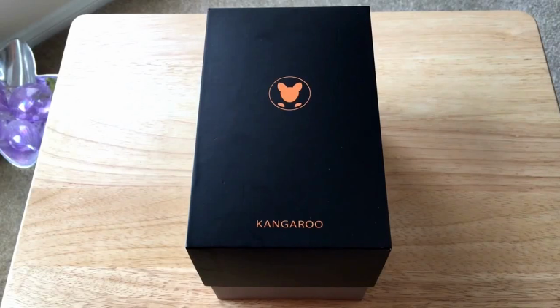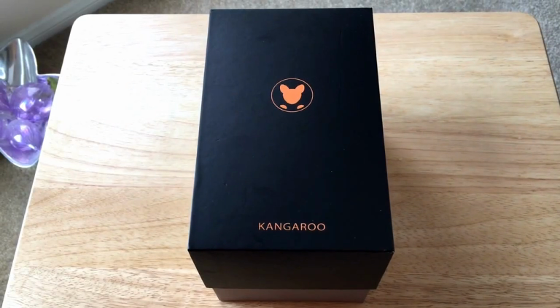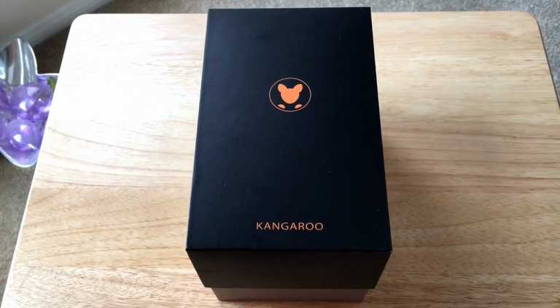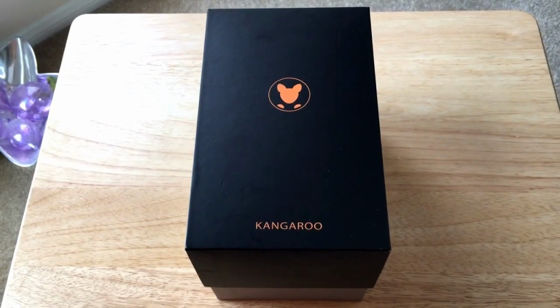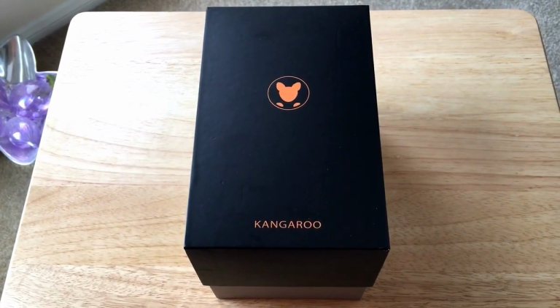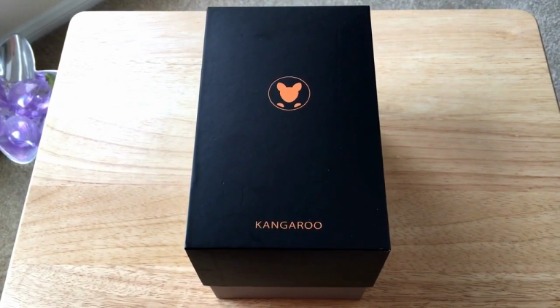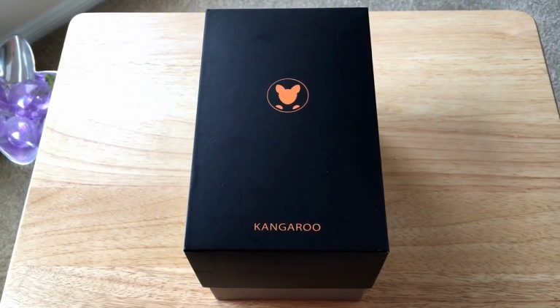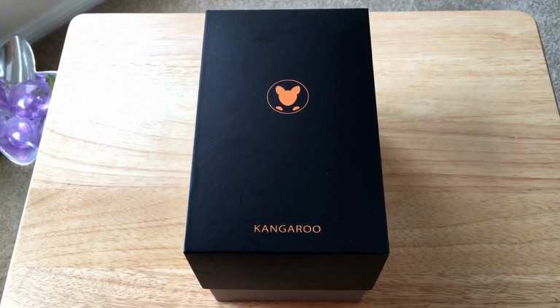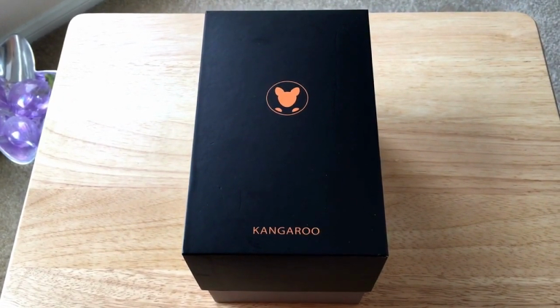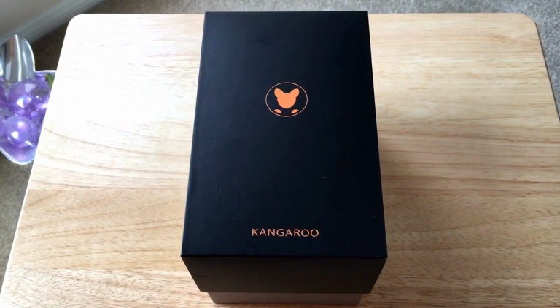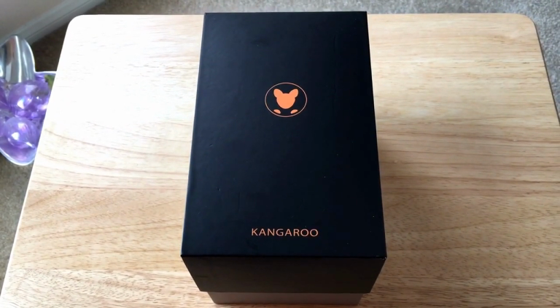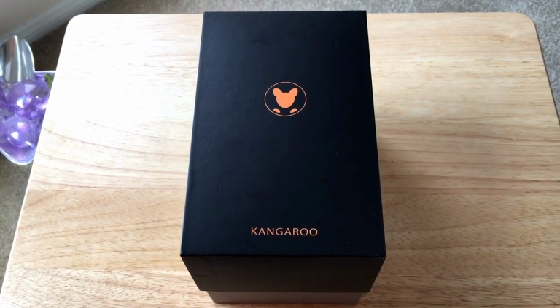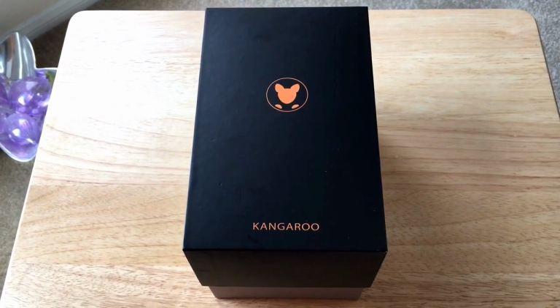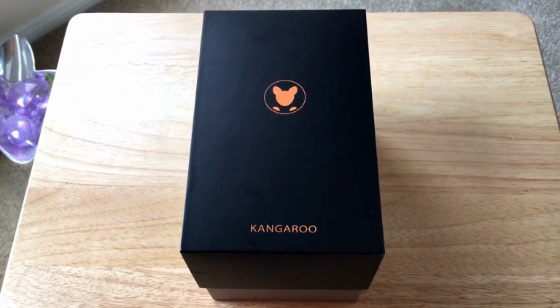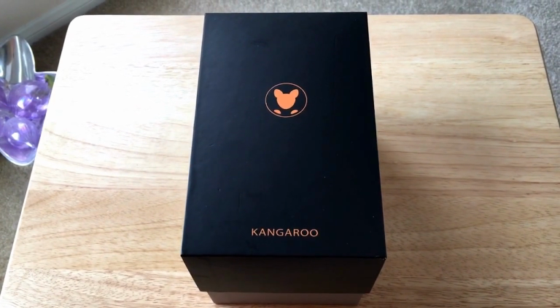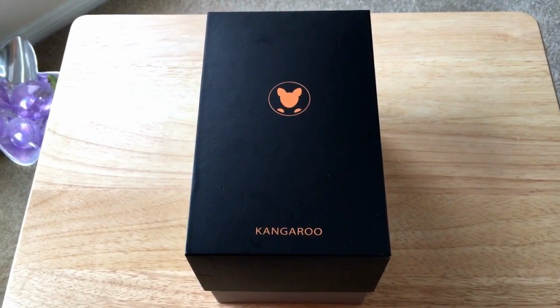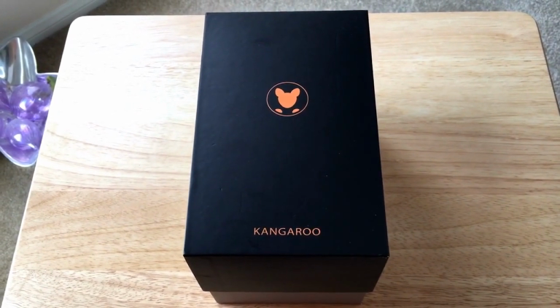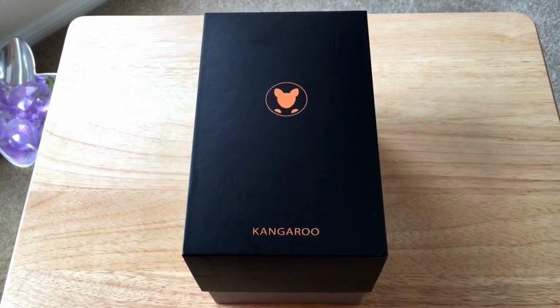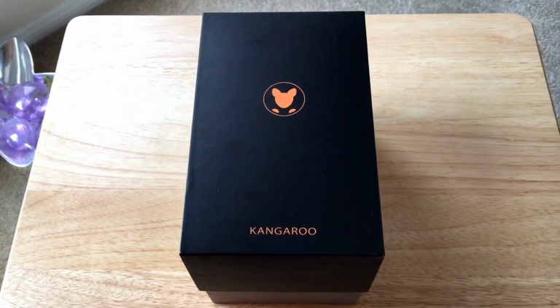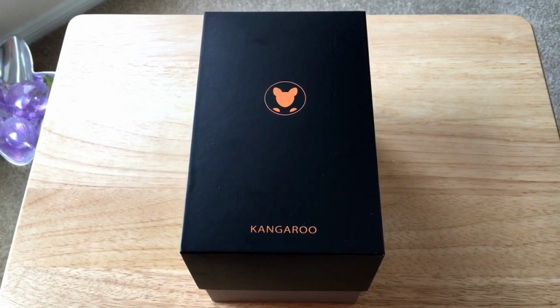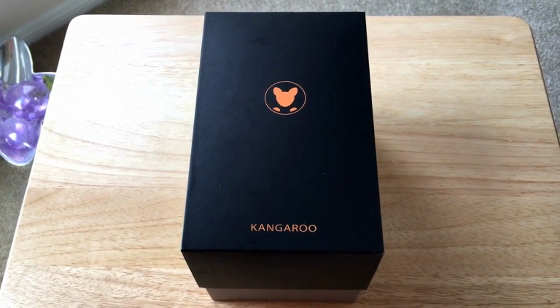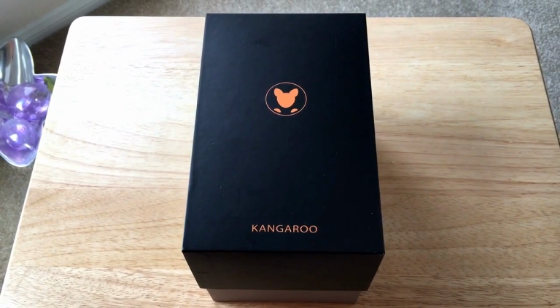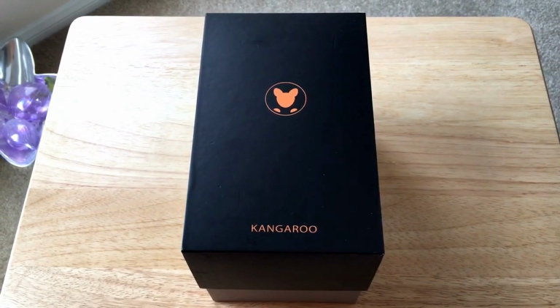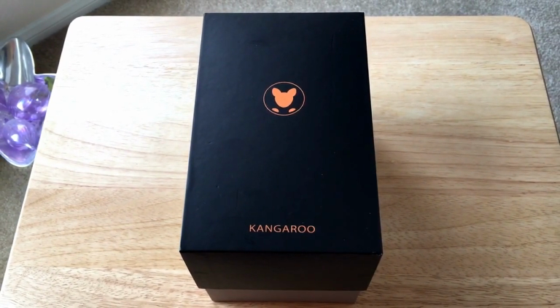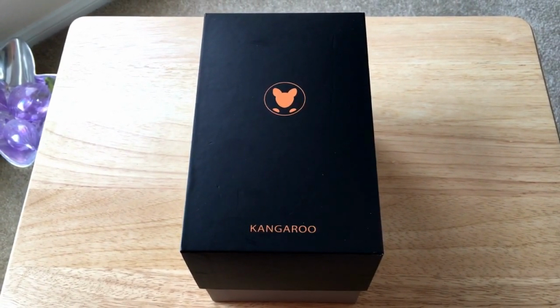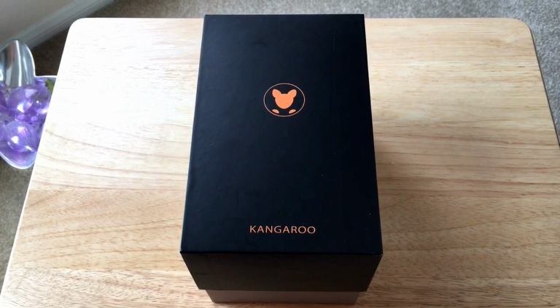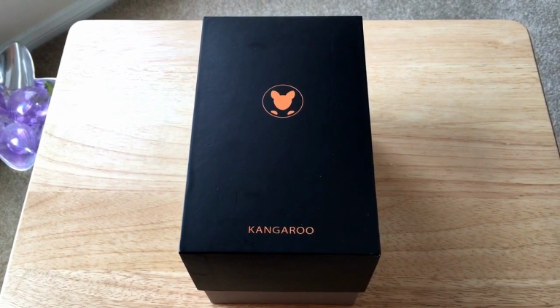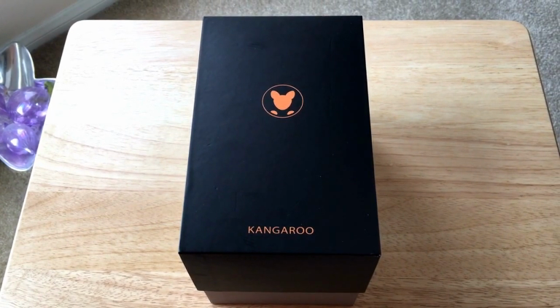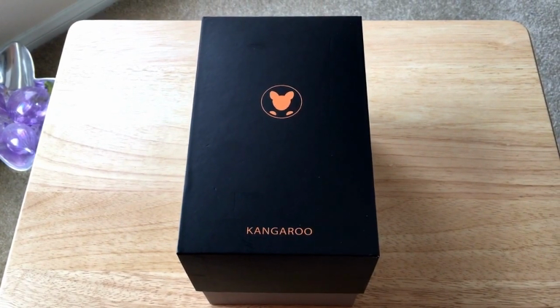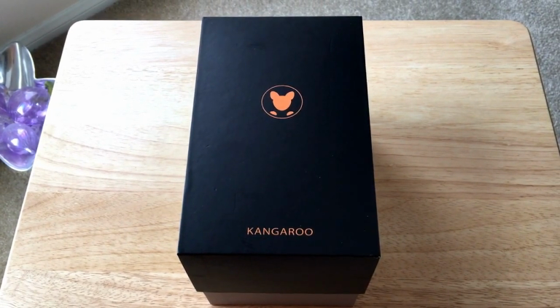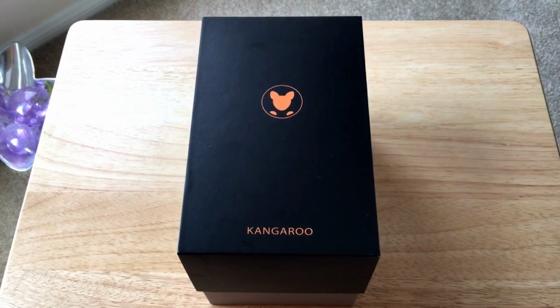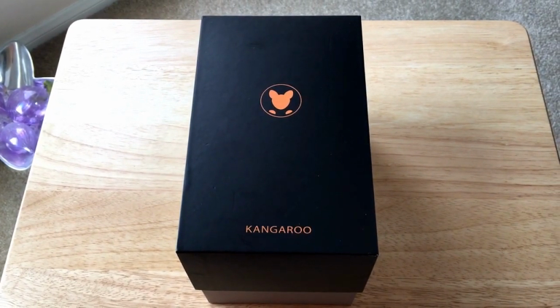Hello everybody, this is Chris Roshna, 24K on Twitter. Today we'll be unboxing the Kangaroo Mobile Desktop Pro. This is the Pro model — they have the Kangaroo computer, the Kangaroo Plus, and now this is the Pro.